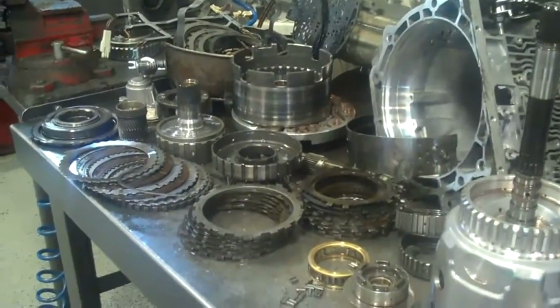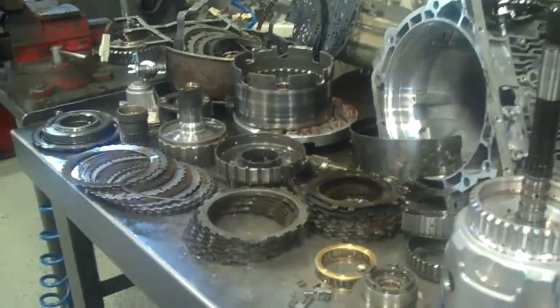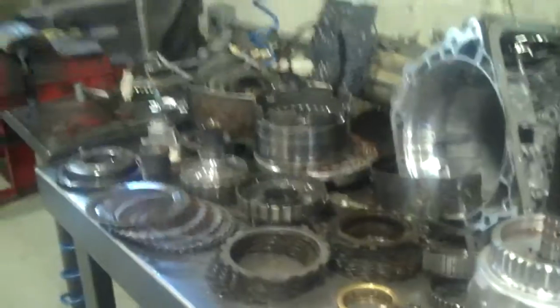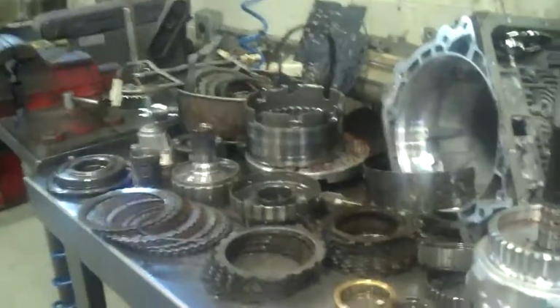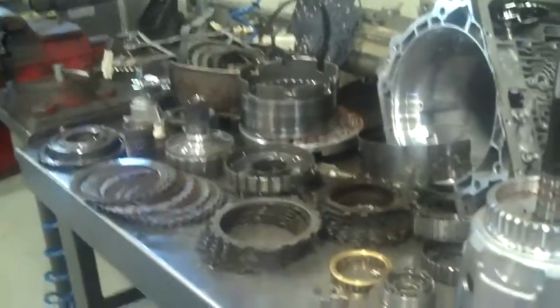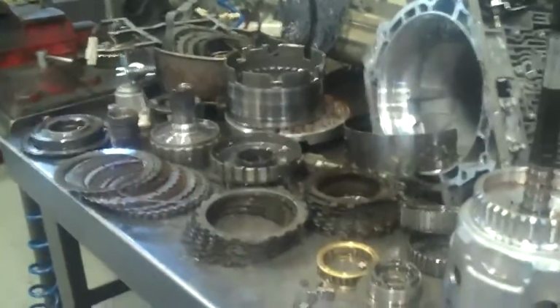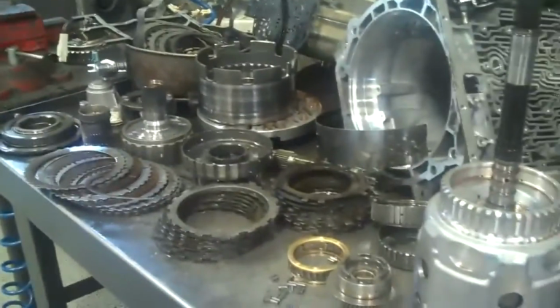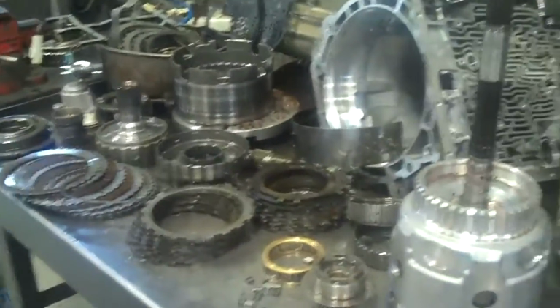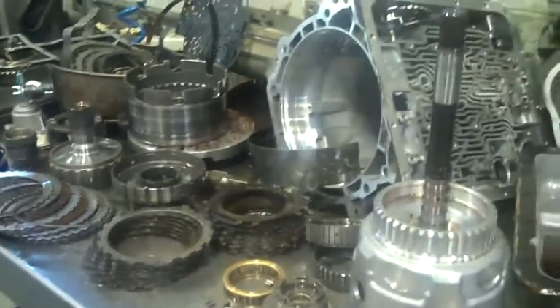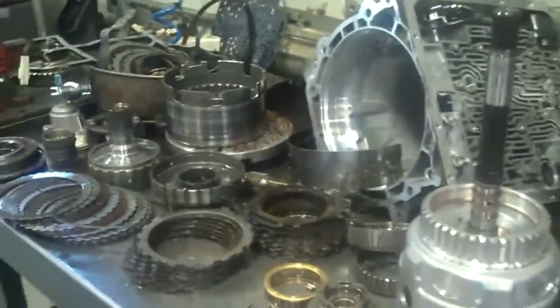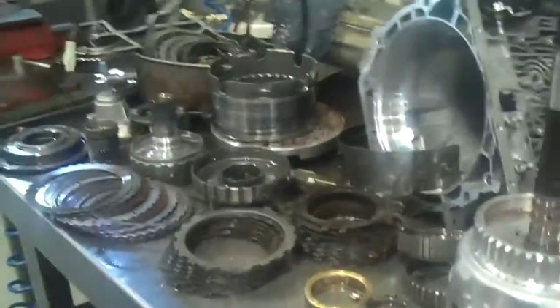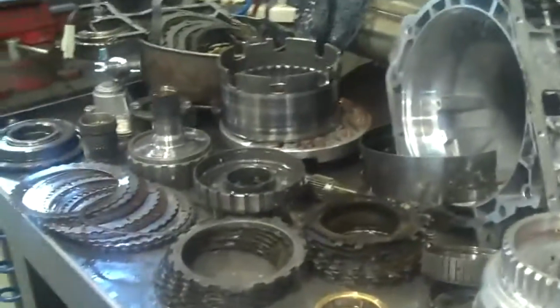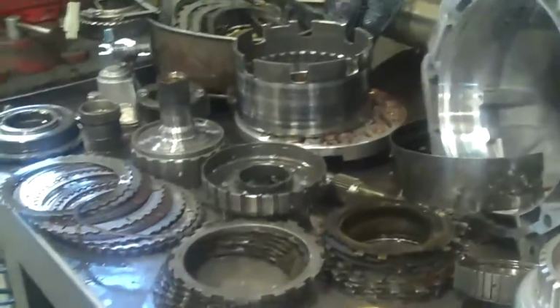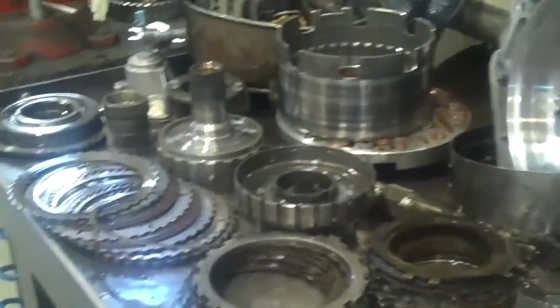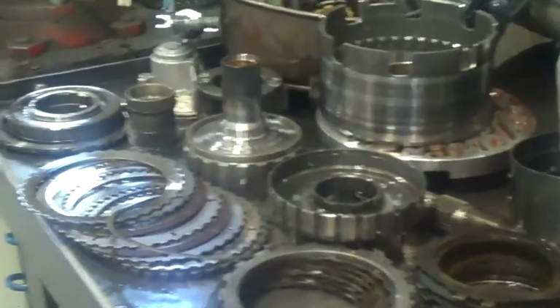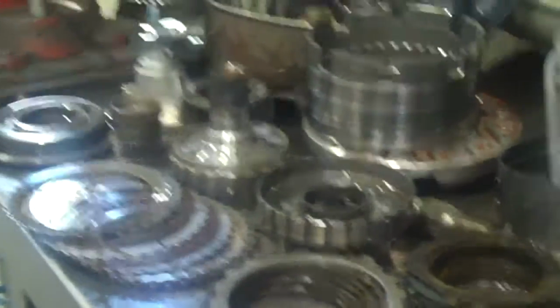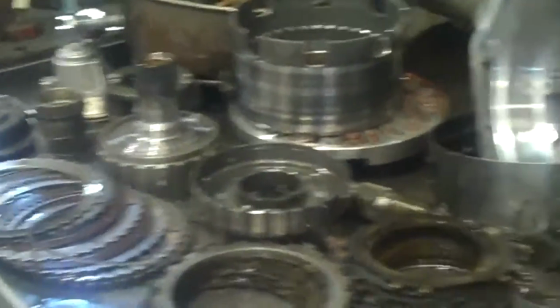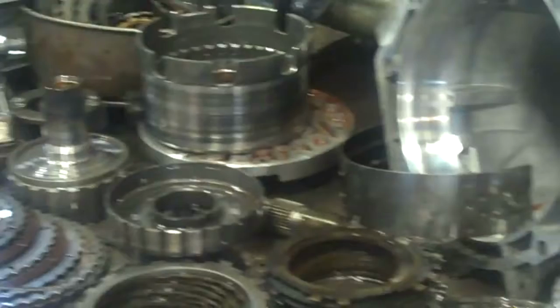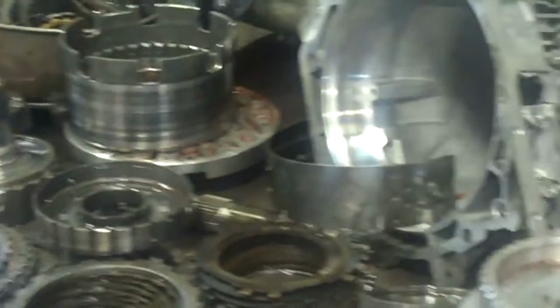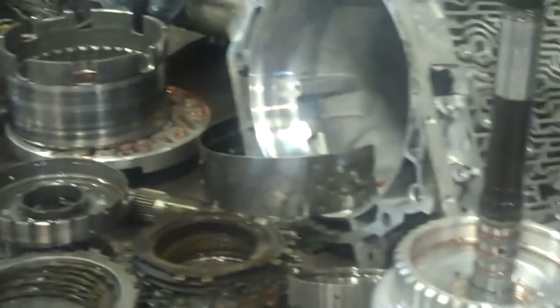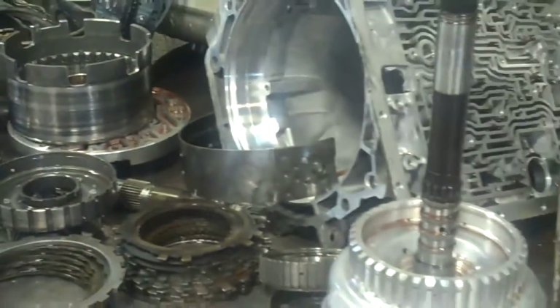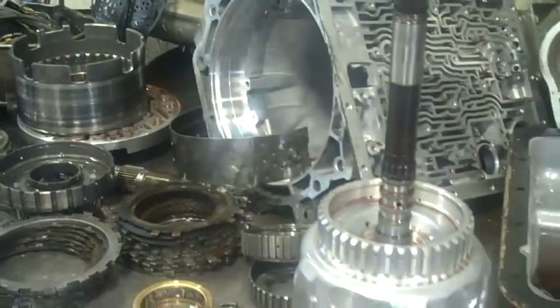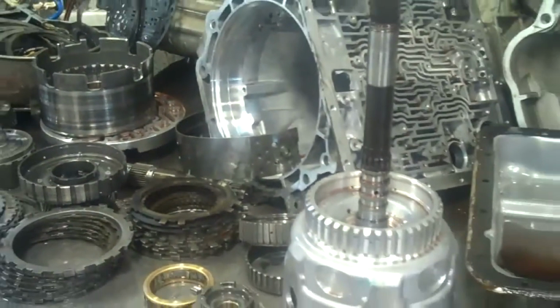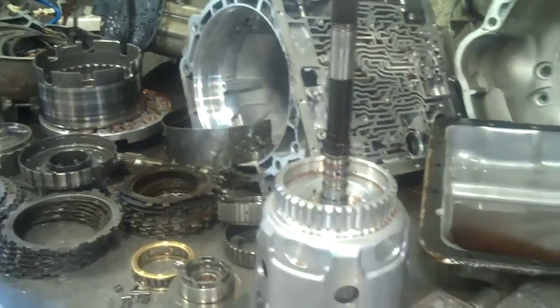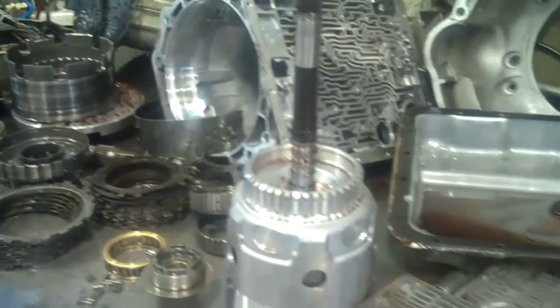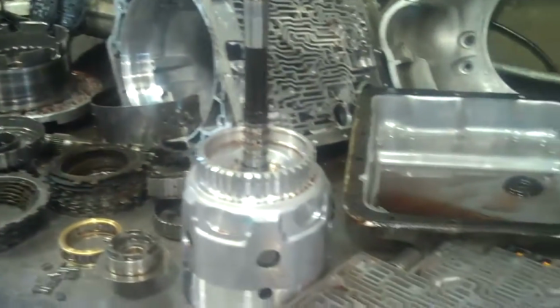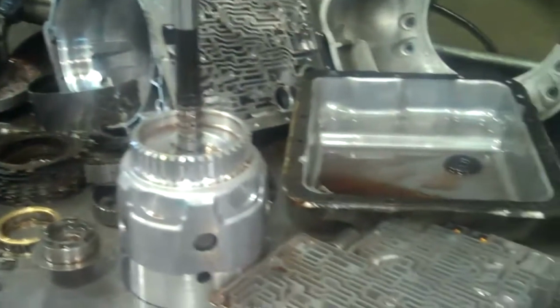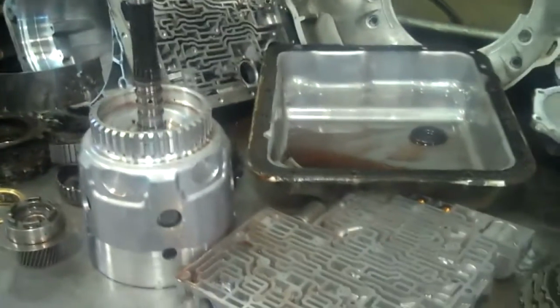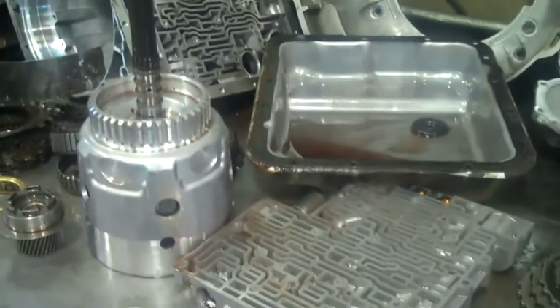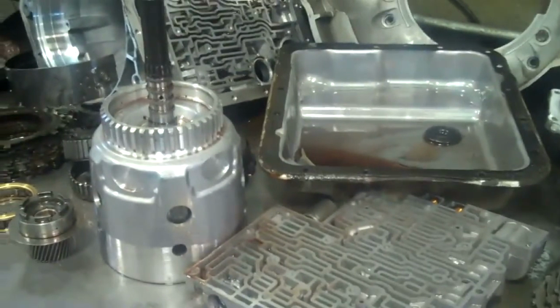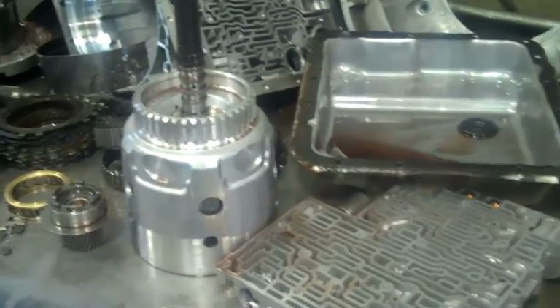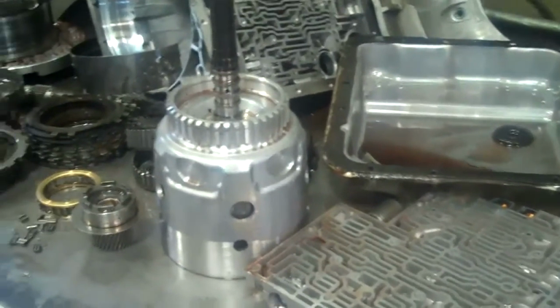Okay Javier, we've got your transmission out and disassembled here on the bench. I'm going to have my master builder, Carl, walk you through this and show you what we found.